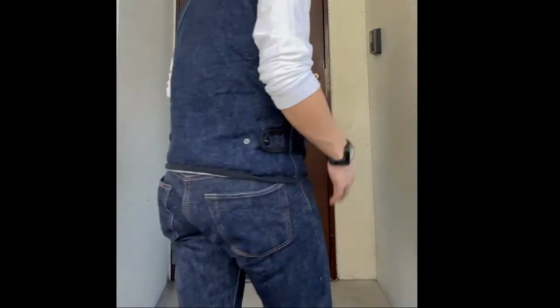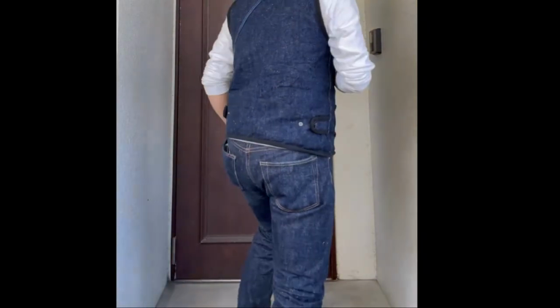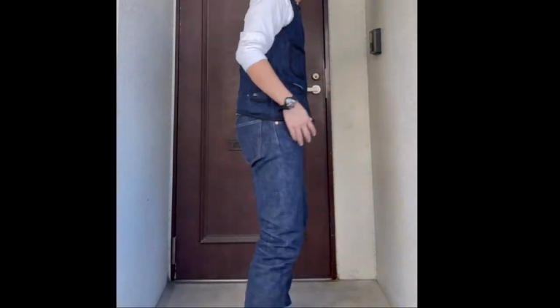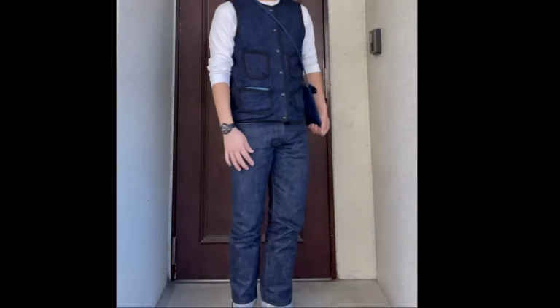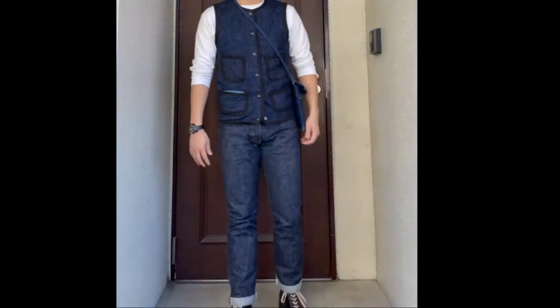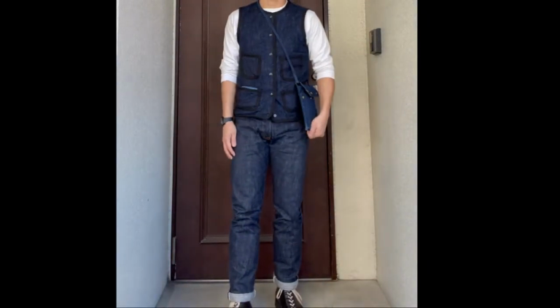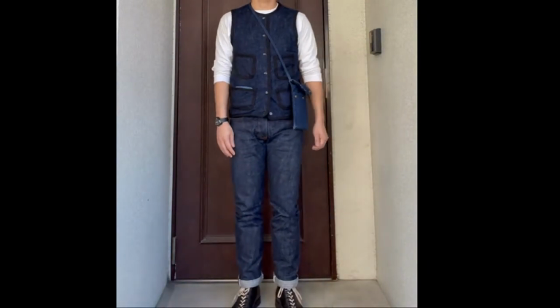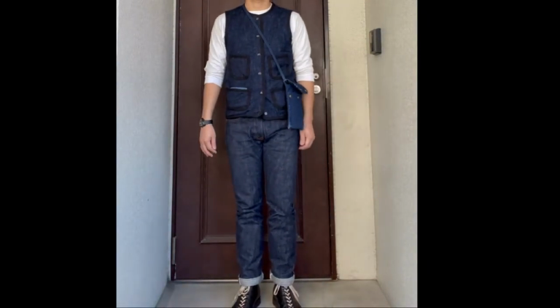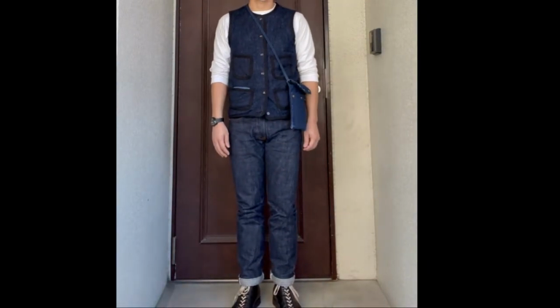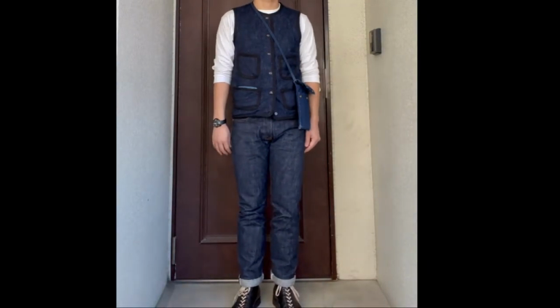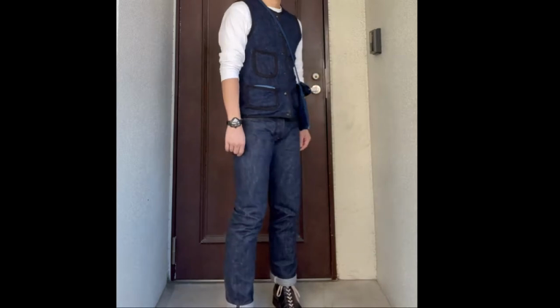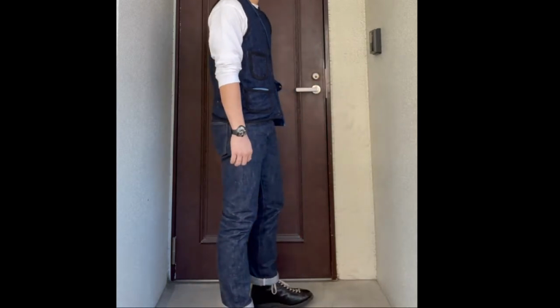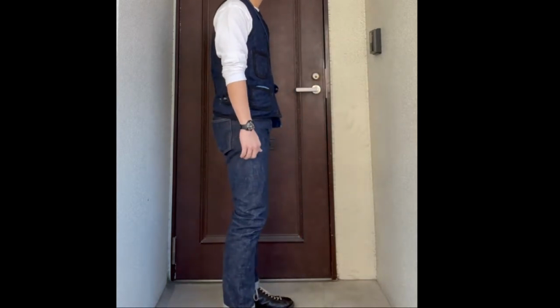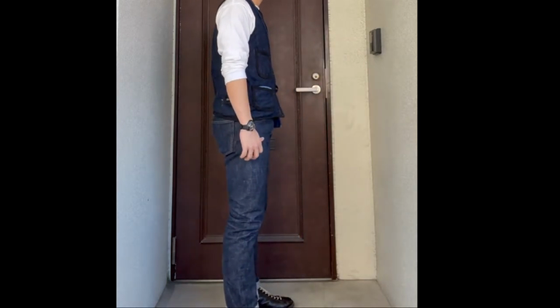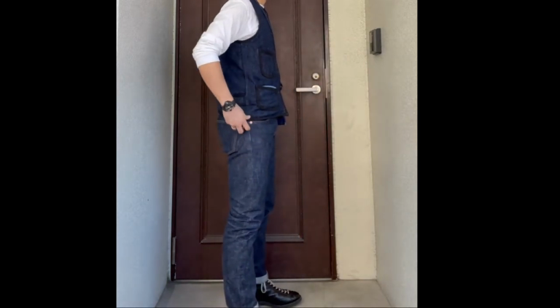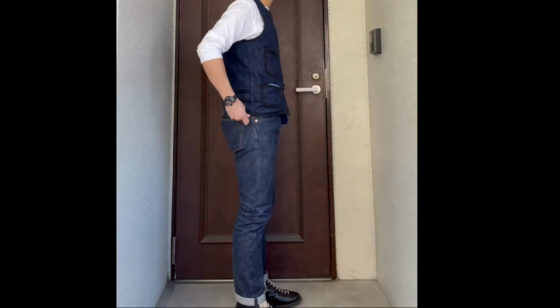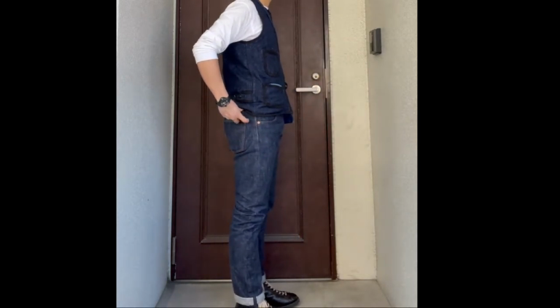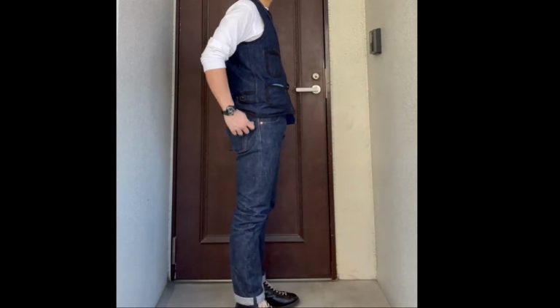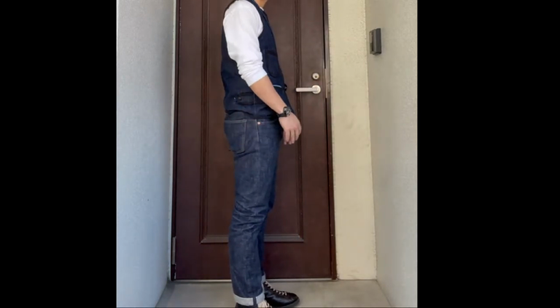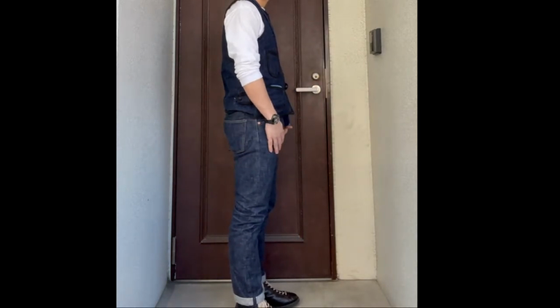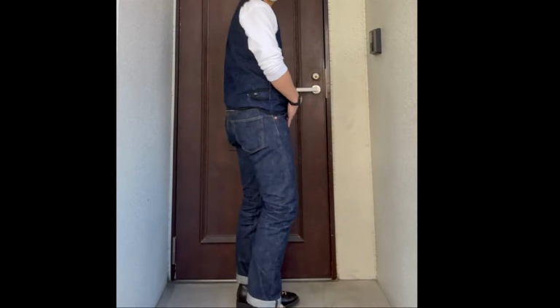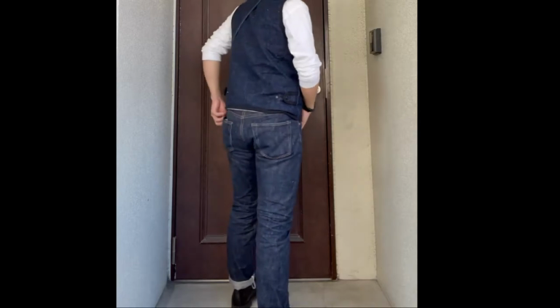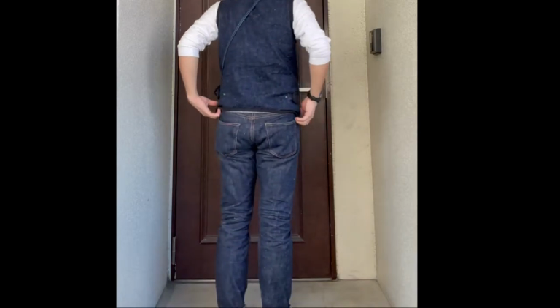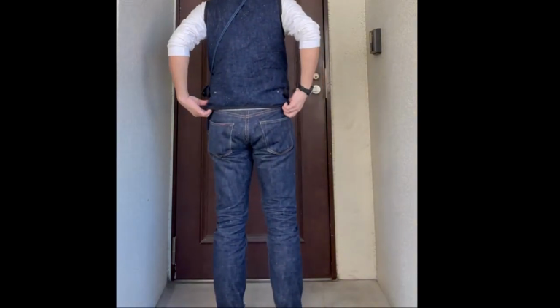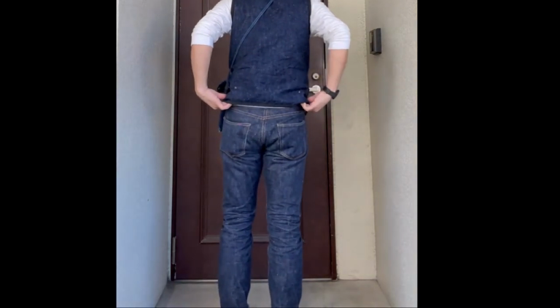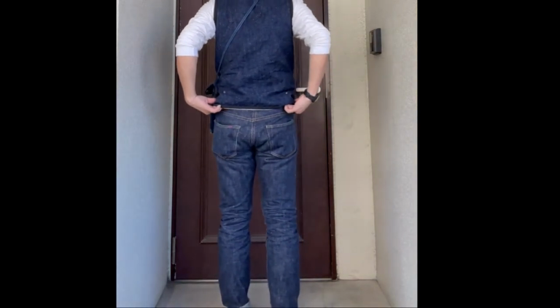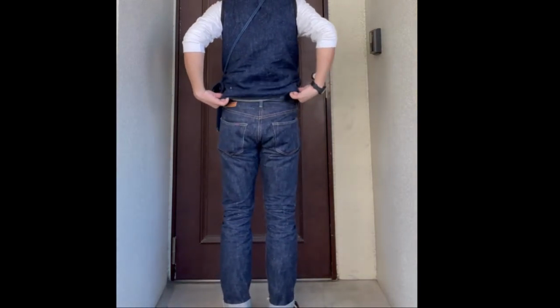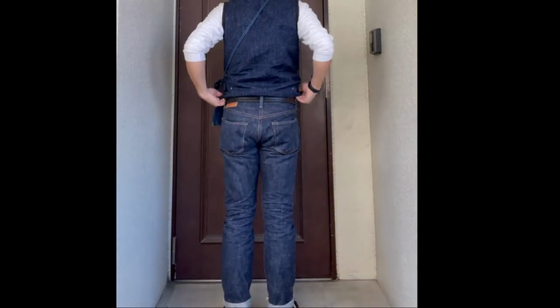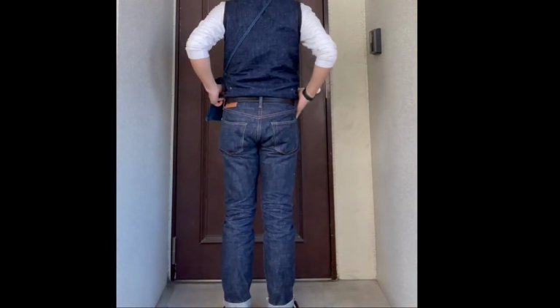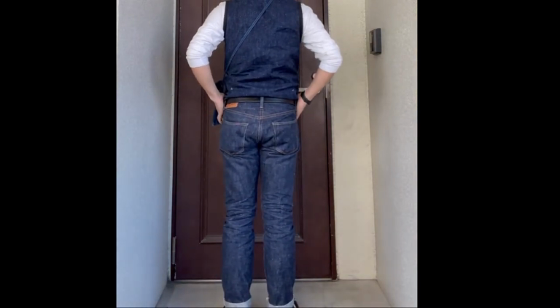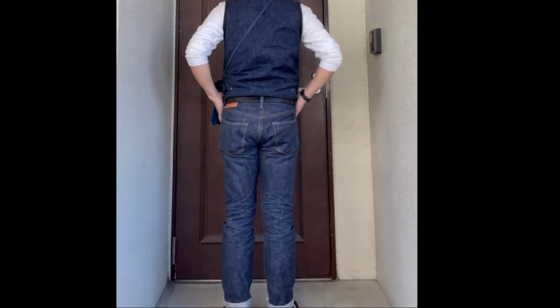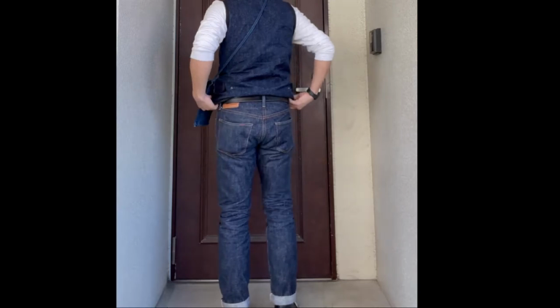And now I'm wearing the jeans. My height is 1.7 meters, so maybe not that tall. The silhouette is not that straight — it's quite tapered, so yeah, I like the silhouette.